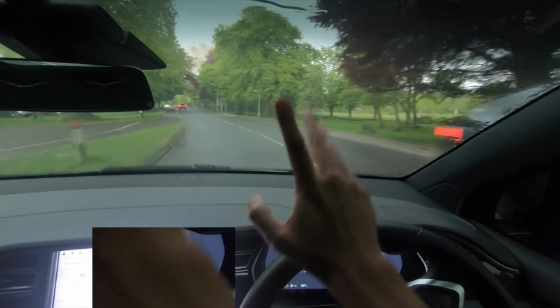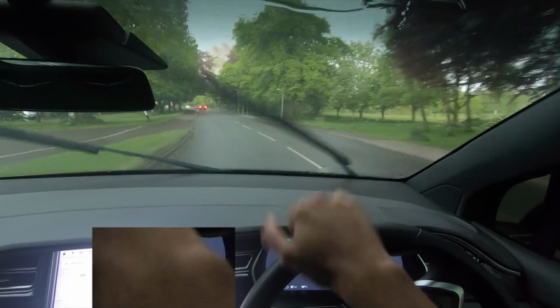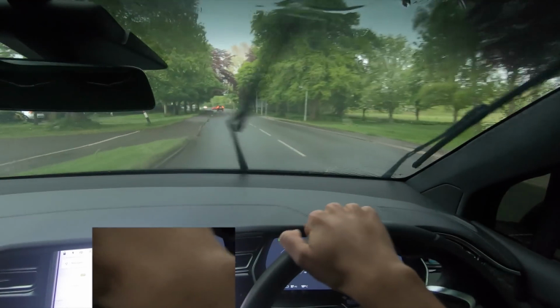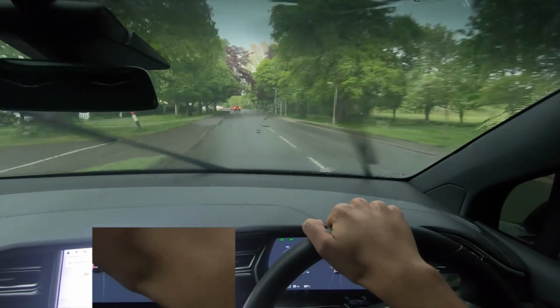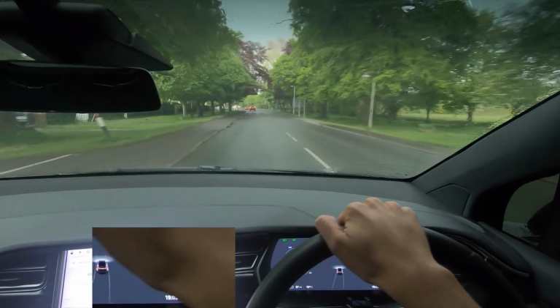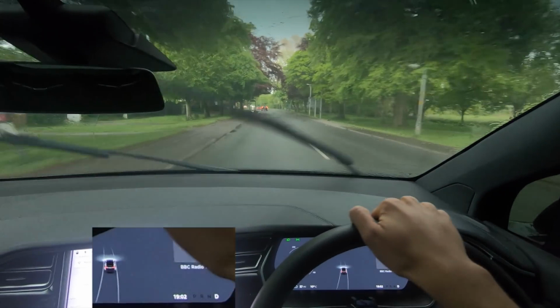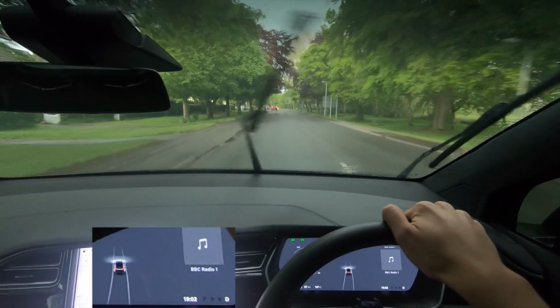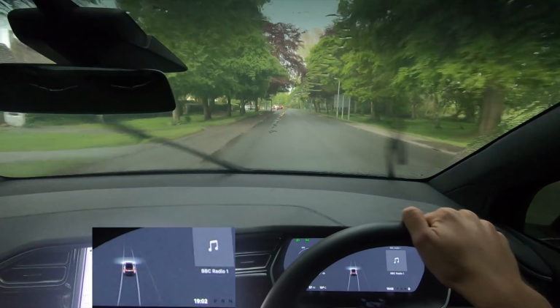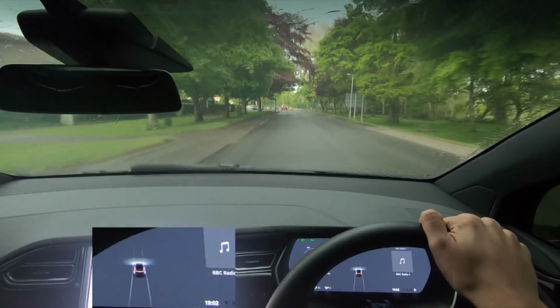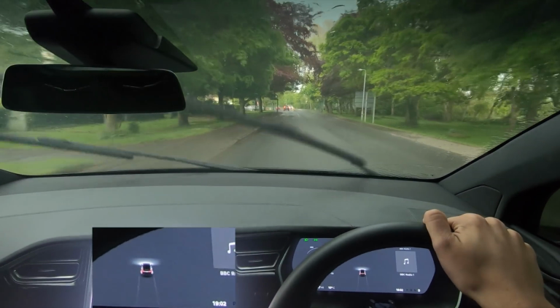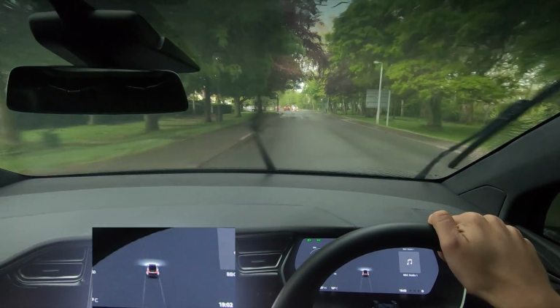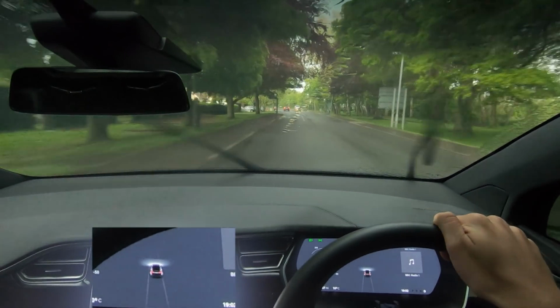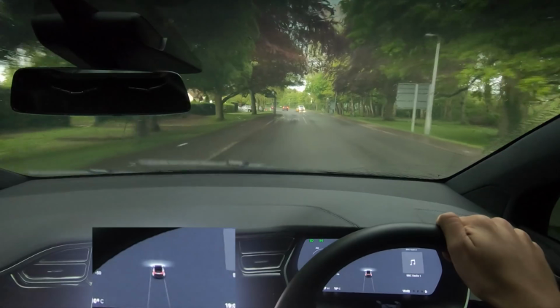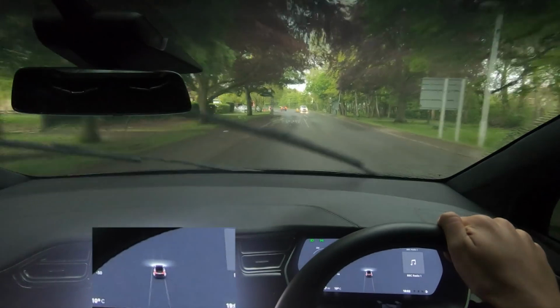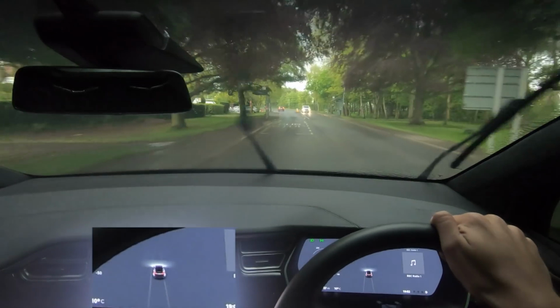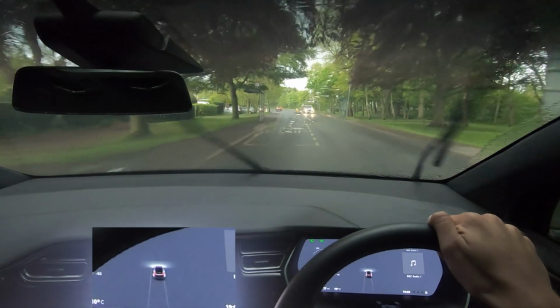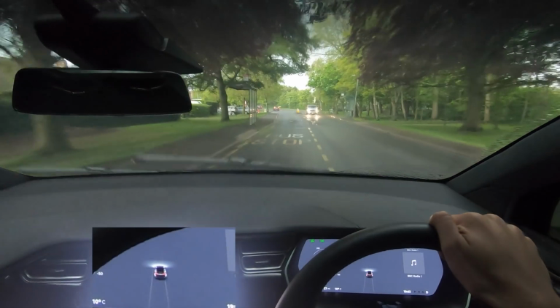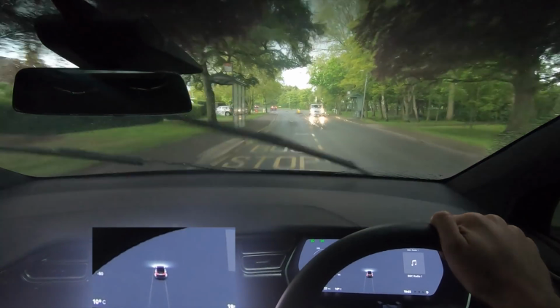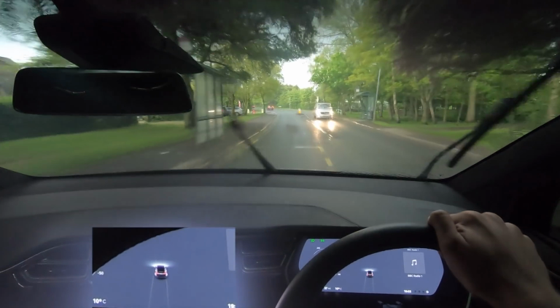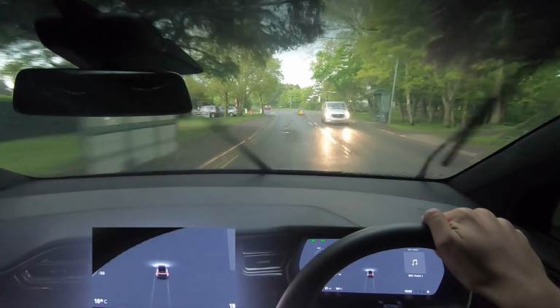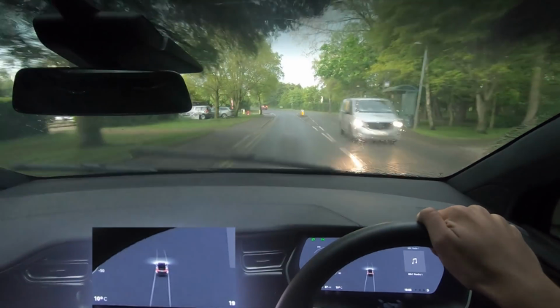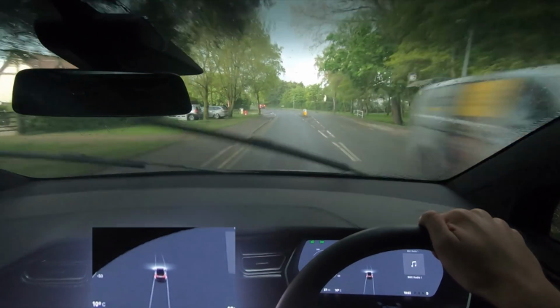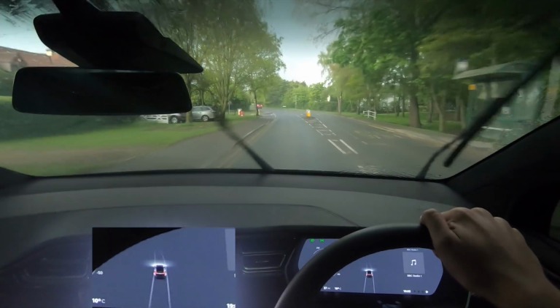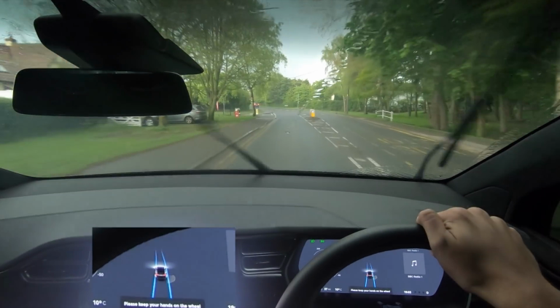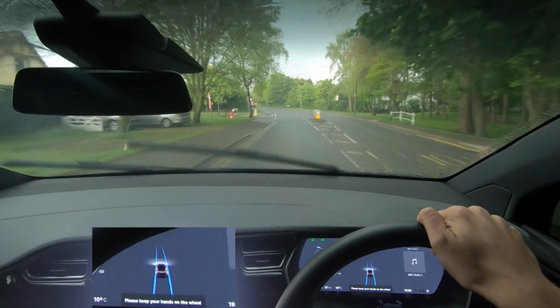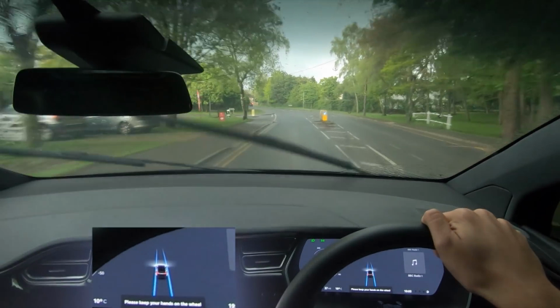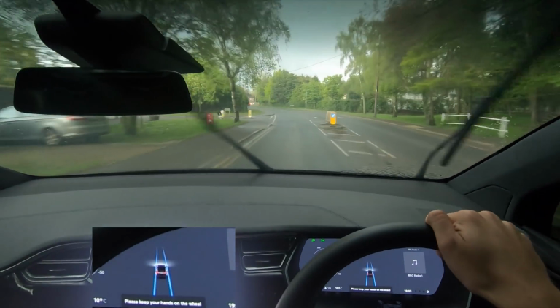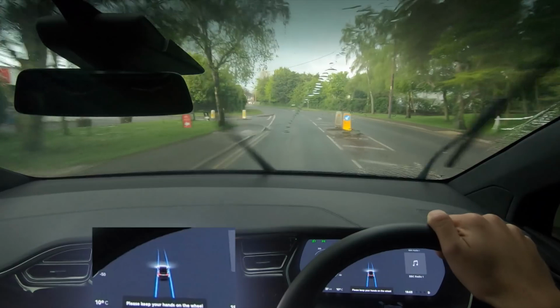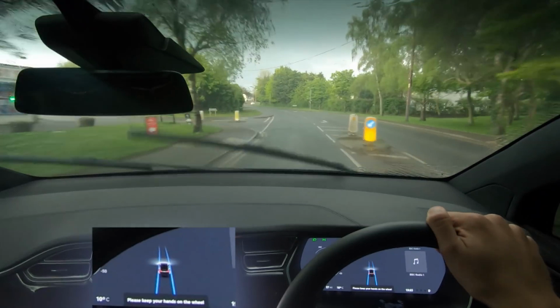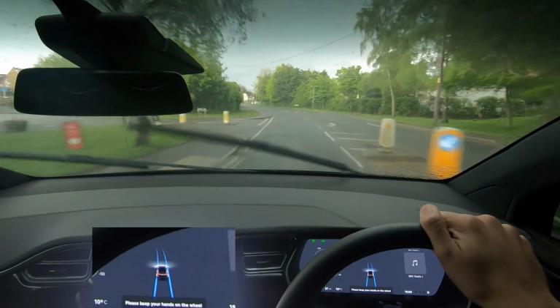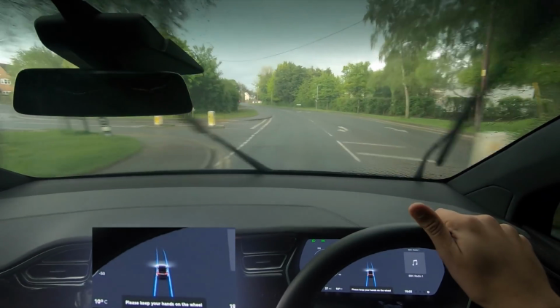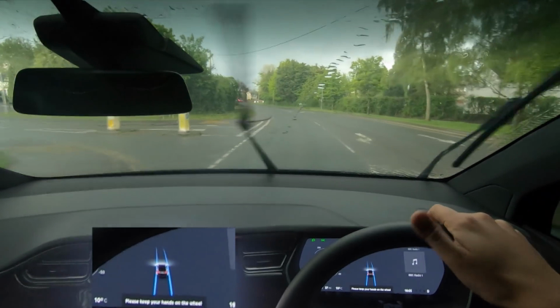Oh, there's another Model X and they waved — they actually waved! That's so cool. I love it when other Teslas wave. So thank you, whoever that Model X was. Hopefully you watch the videos as well.